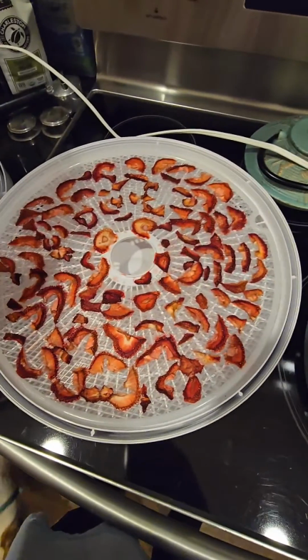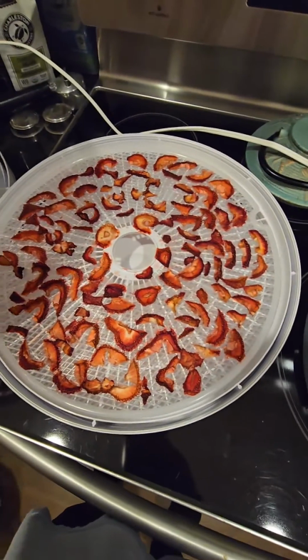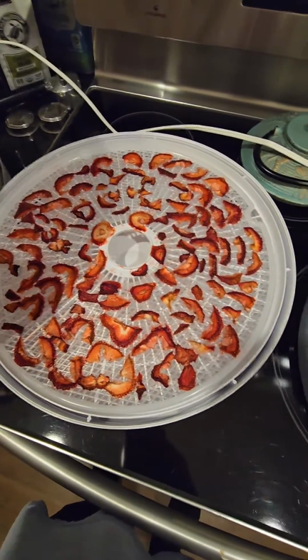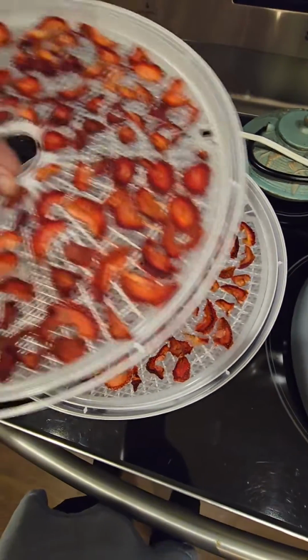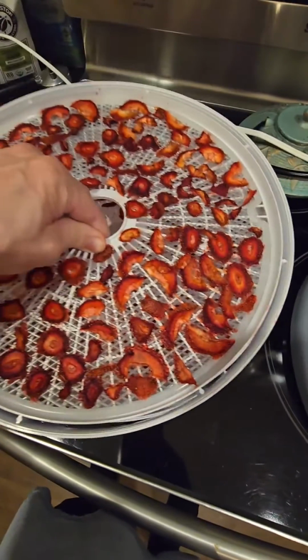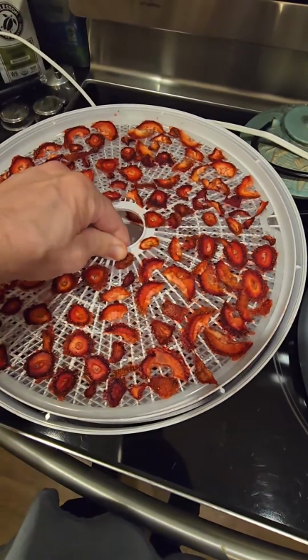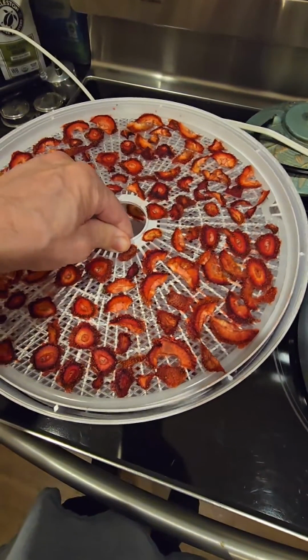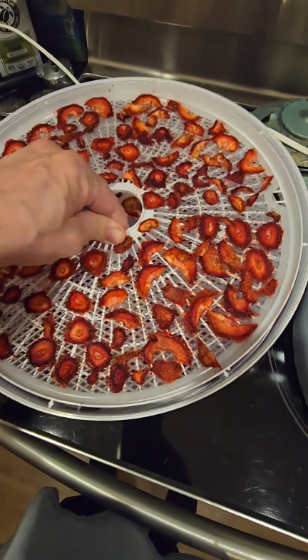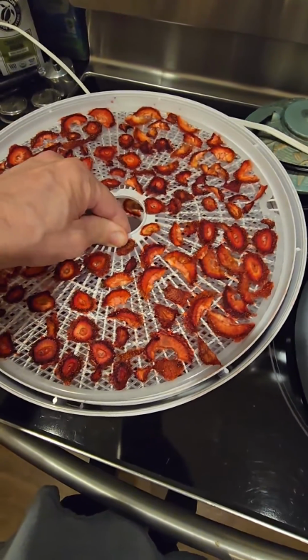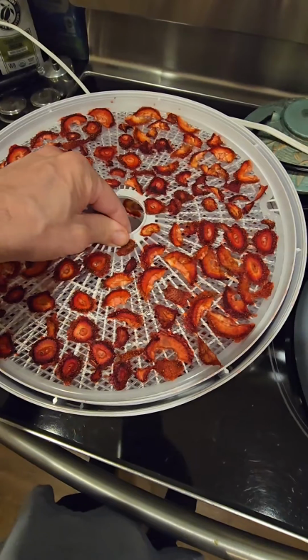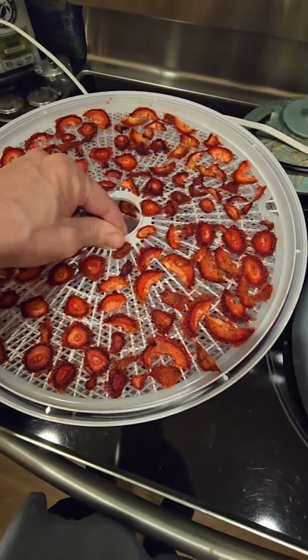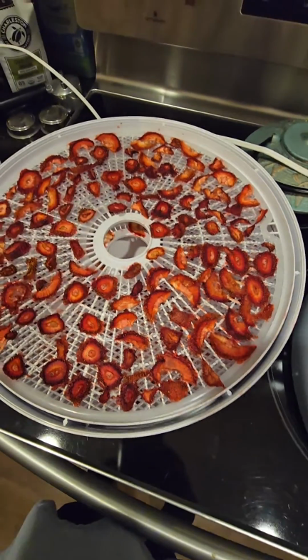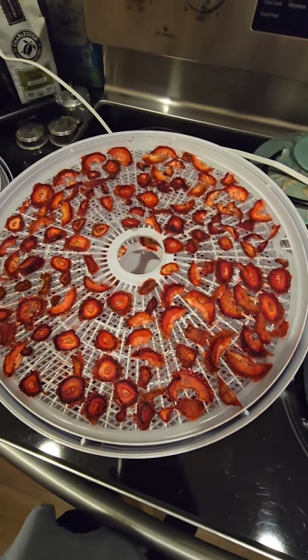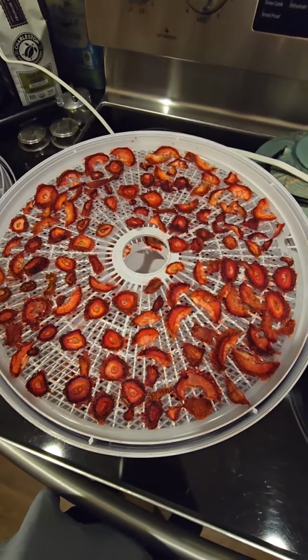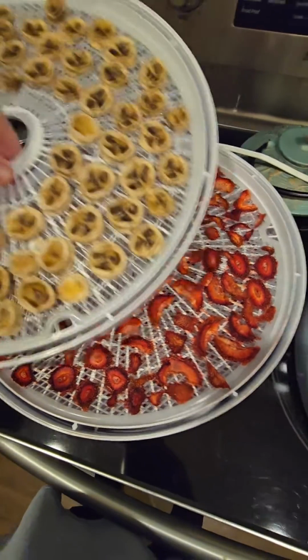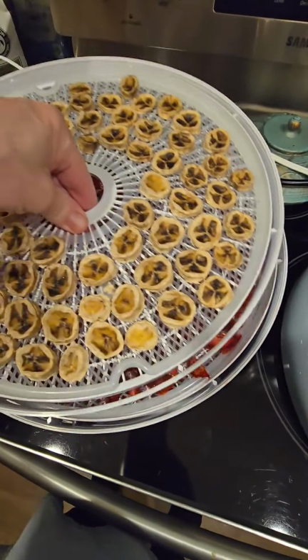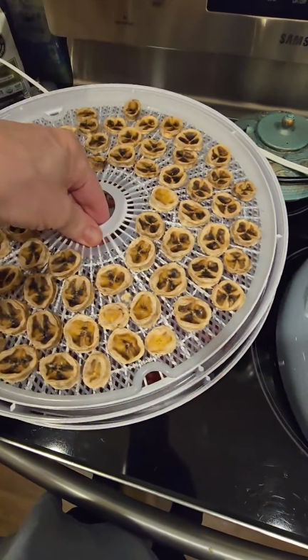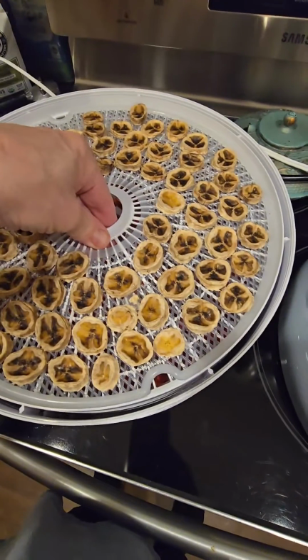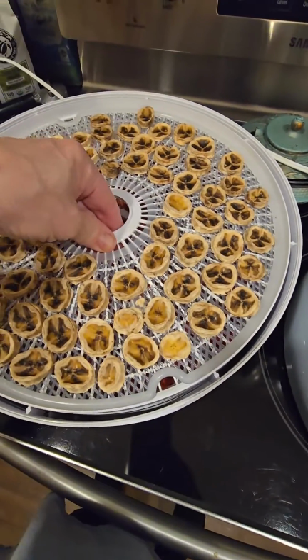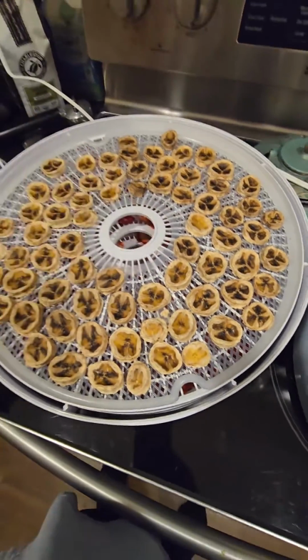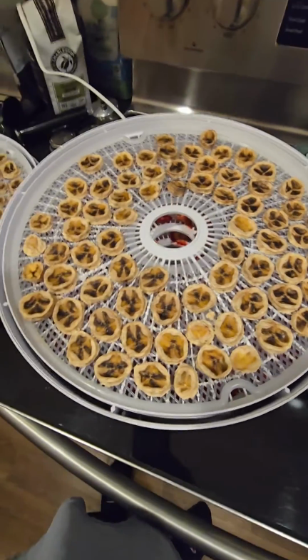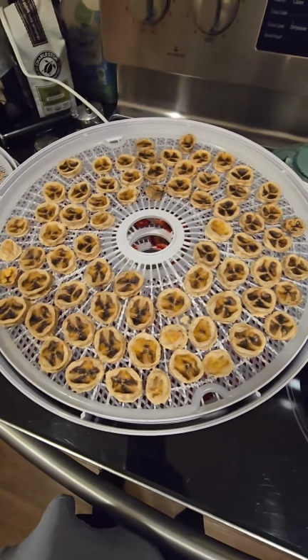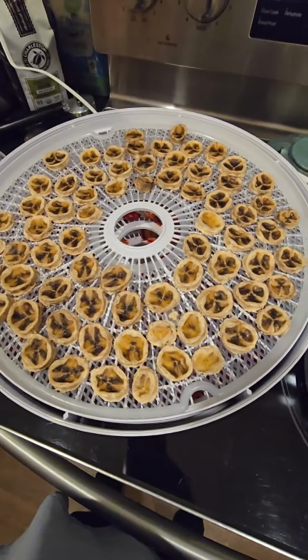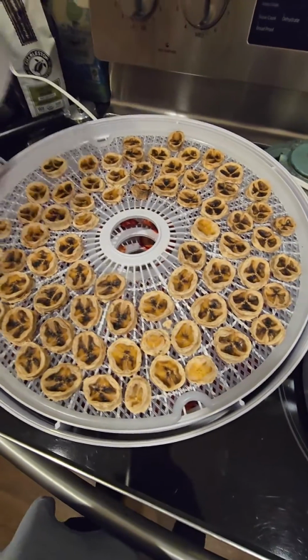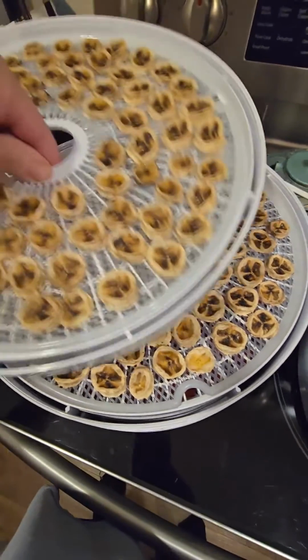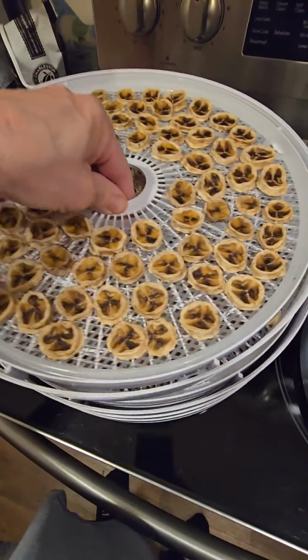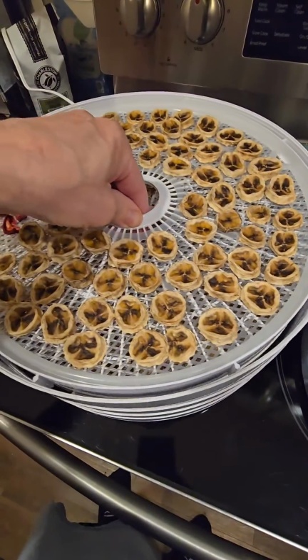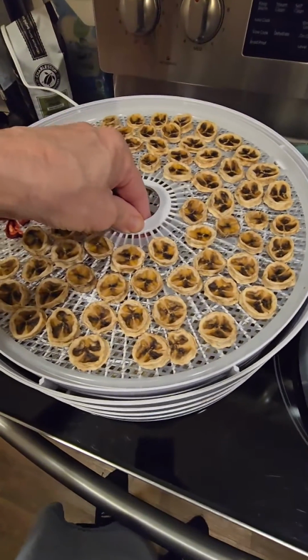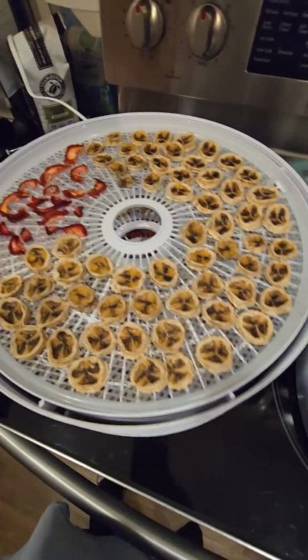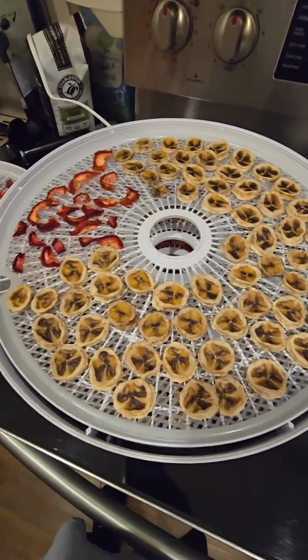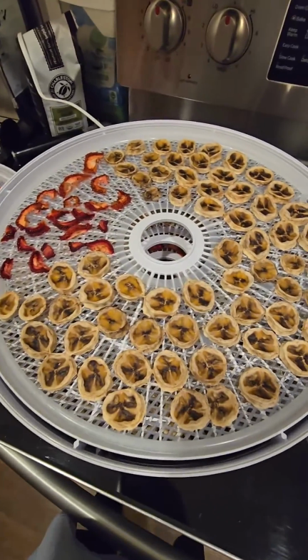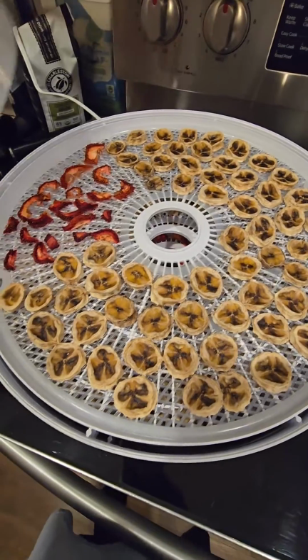Just a little bit more time and I think they'll be good — probably another hour or so. I think they'll be about right. I like them a little less squishy, a little more firm.